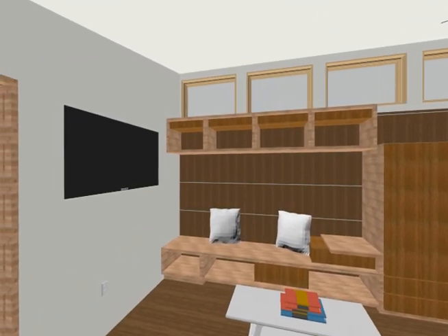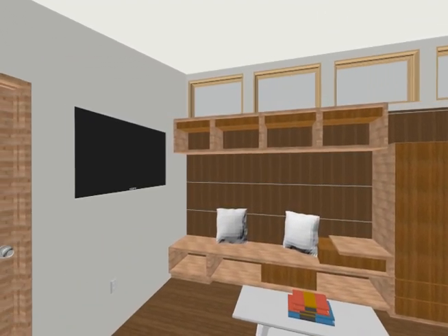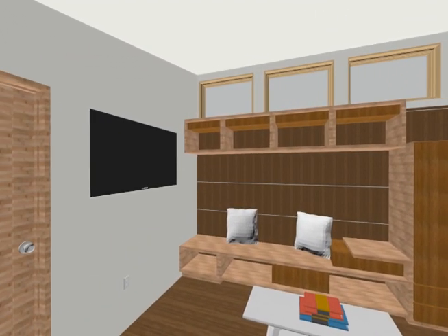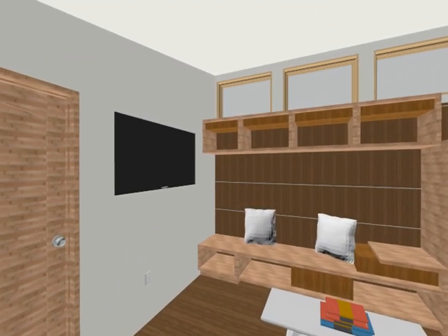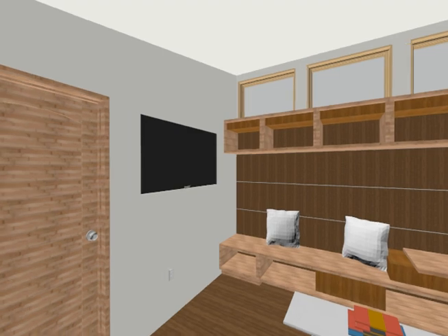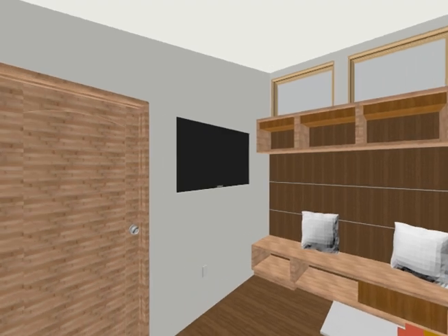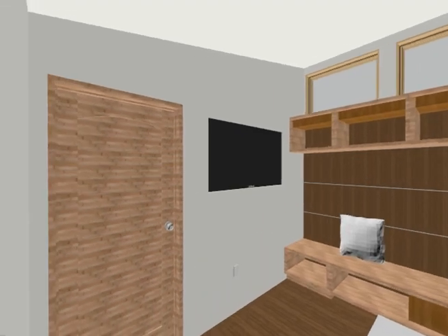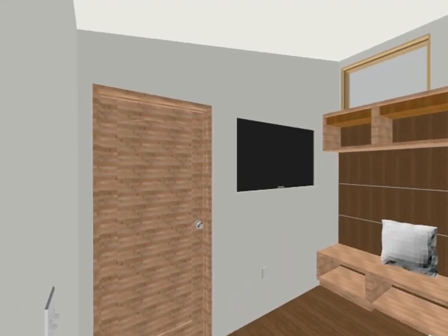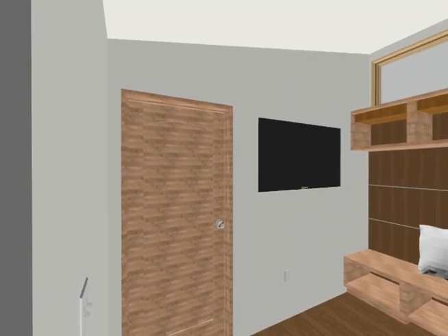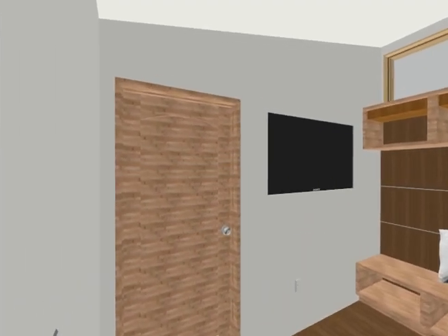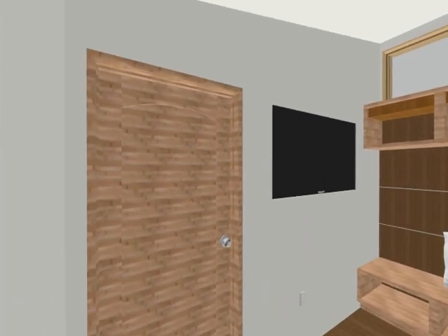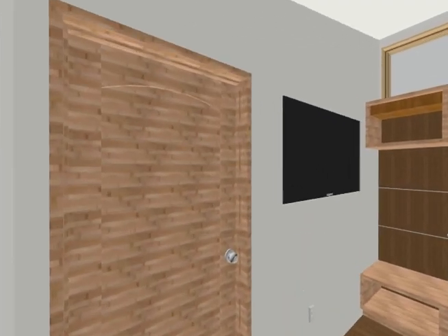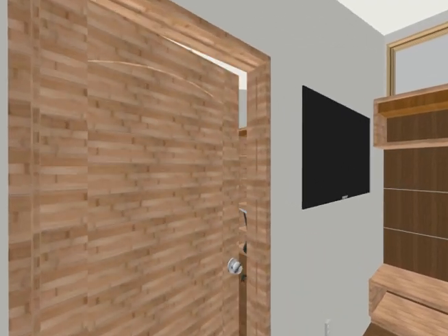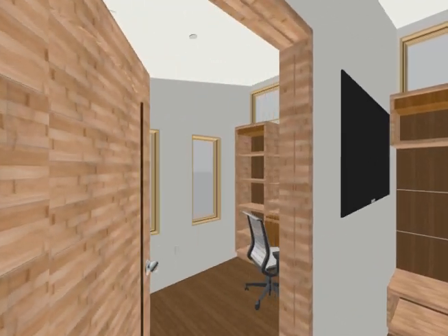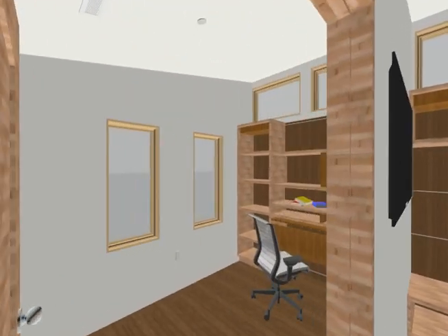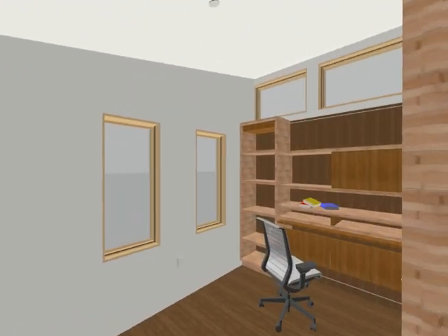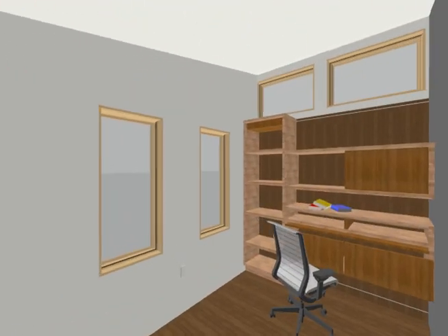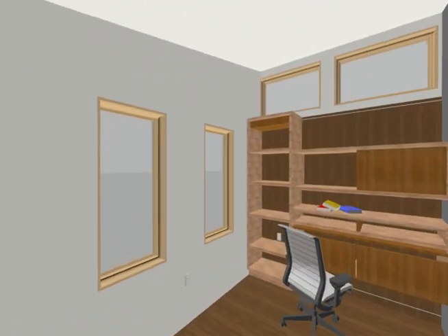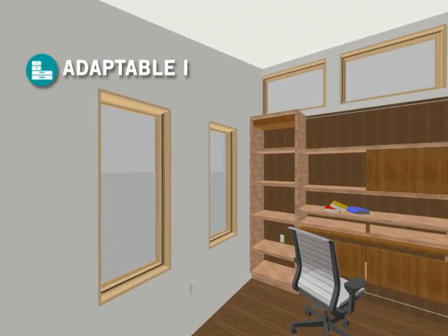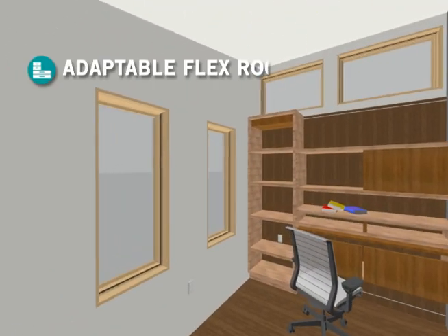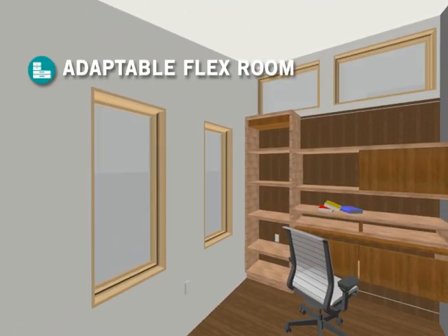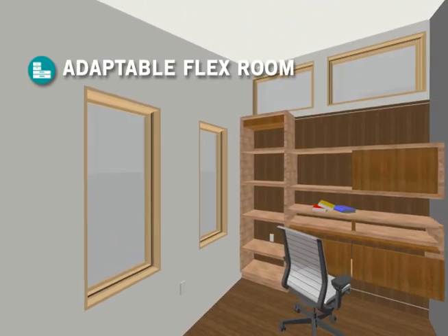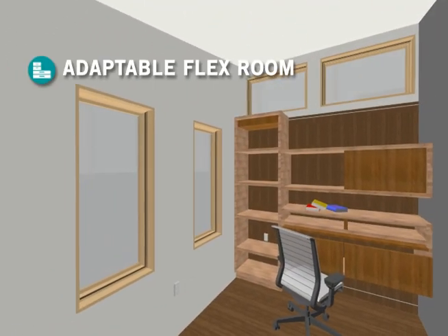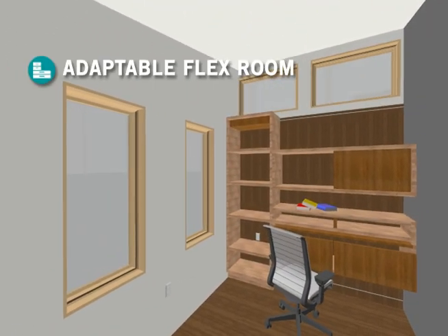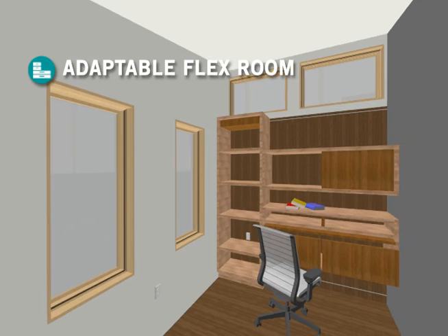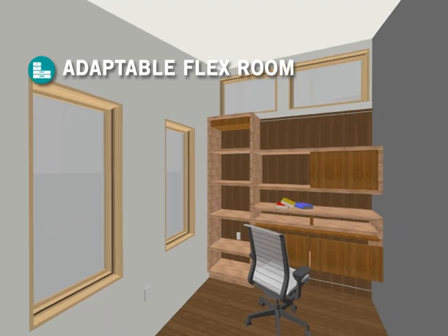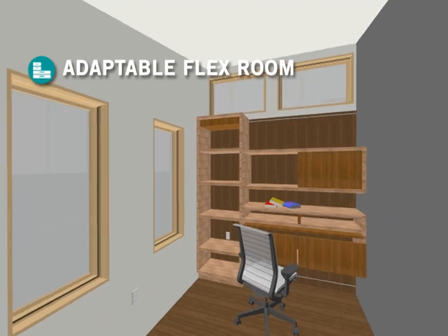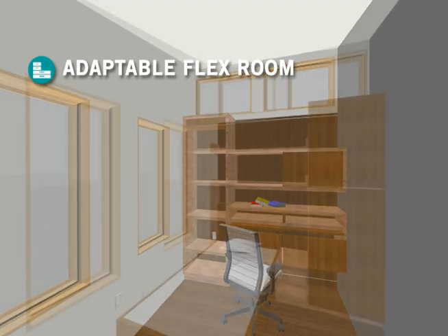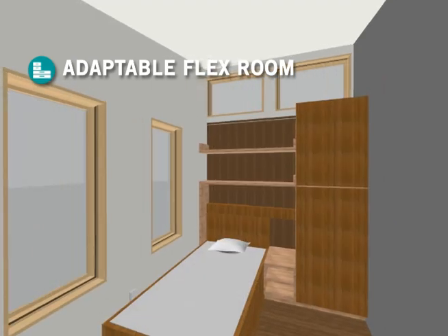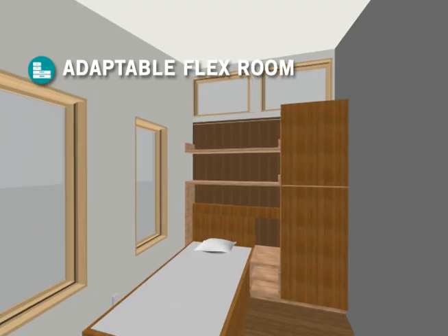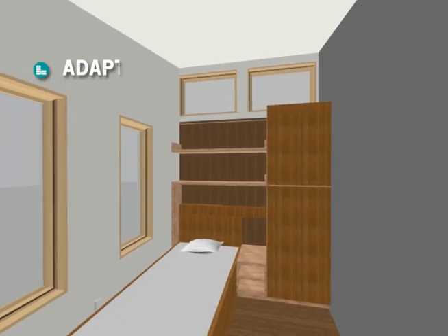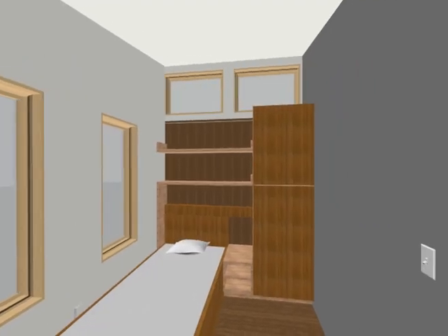Our flex room also adapts to a user's changing needs over time. An office can be reconfigured to a baby's room, bedroom, or study.